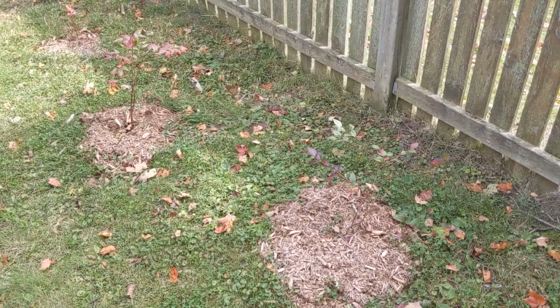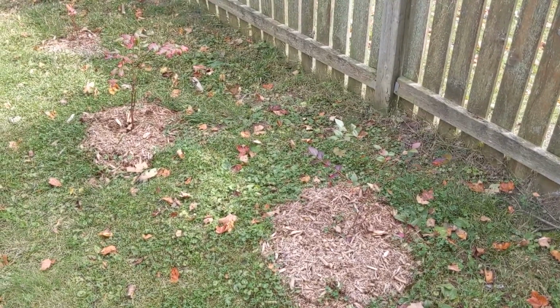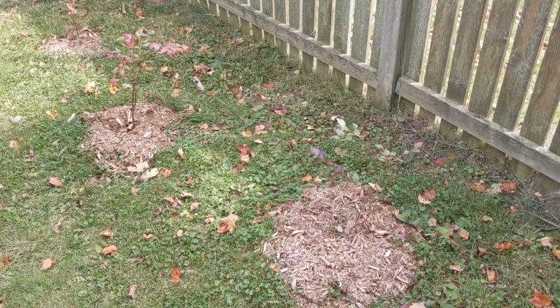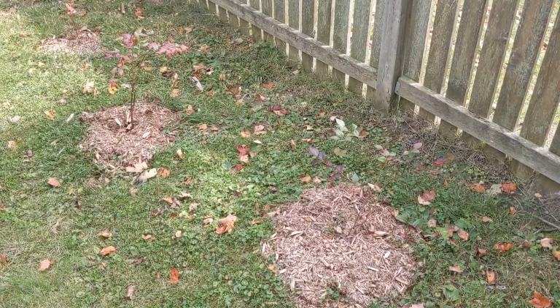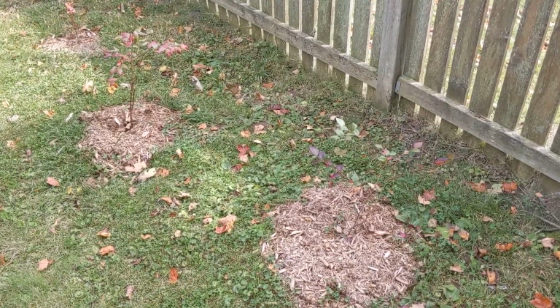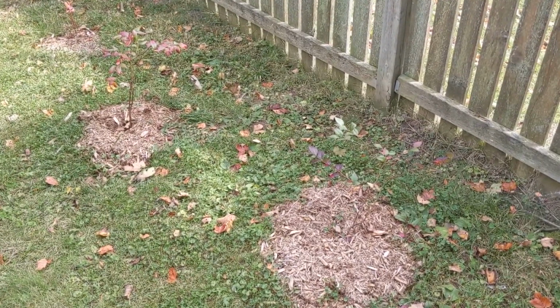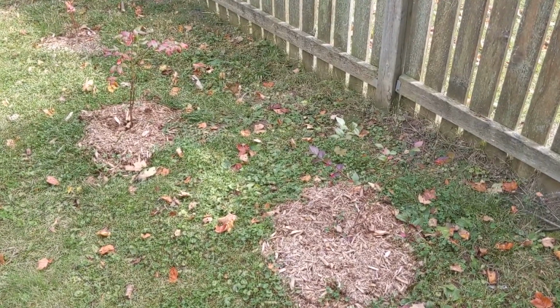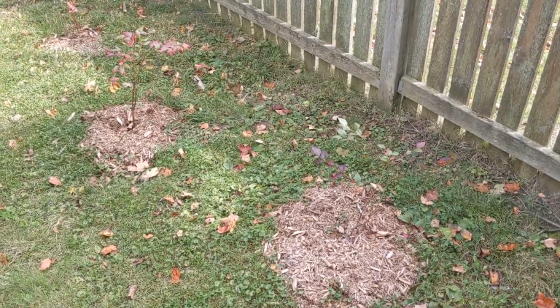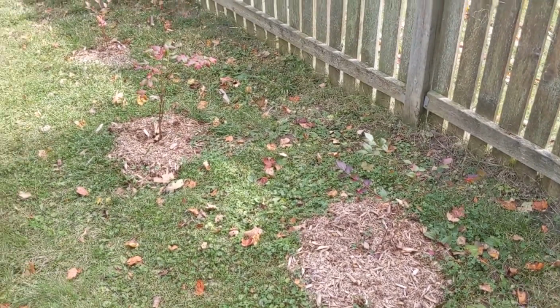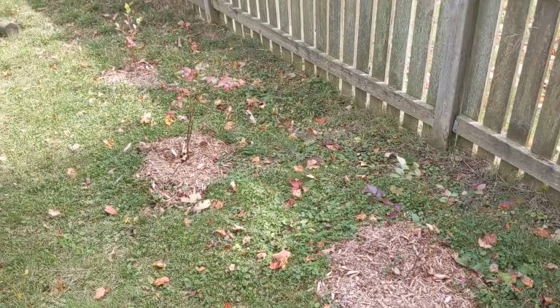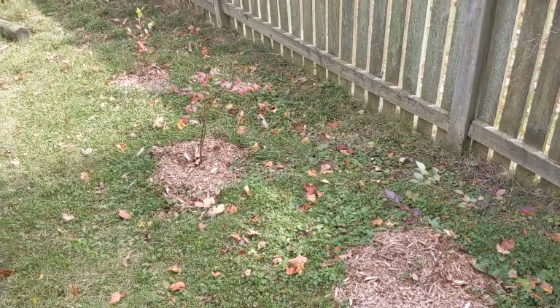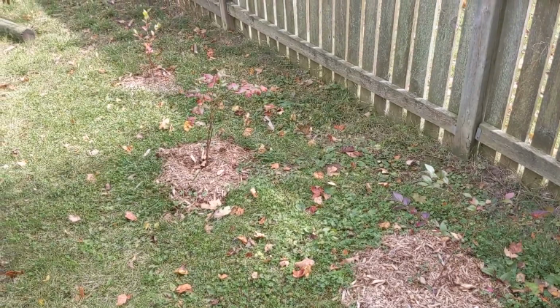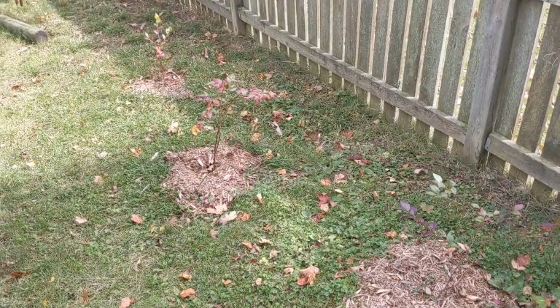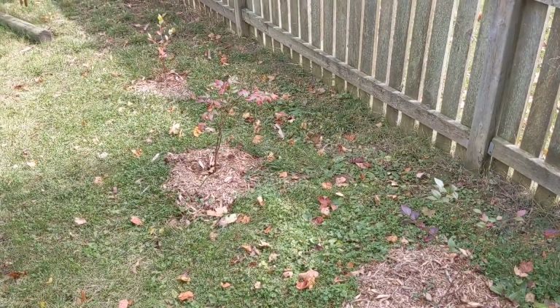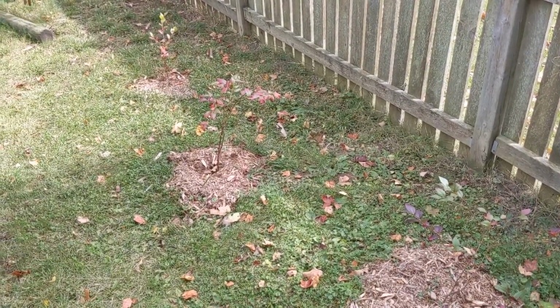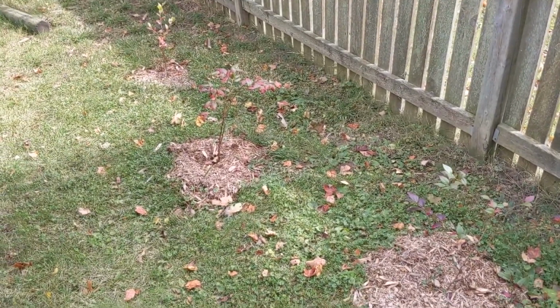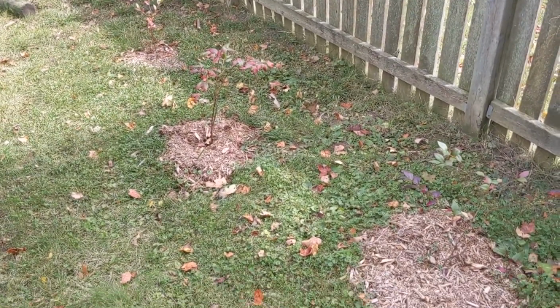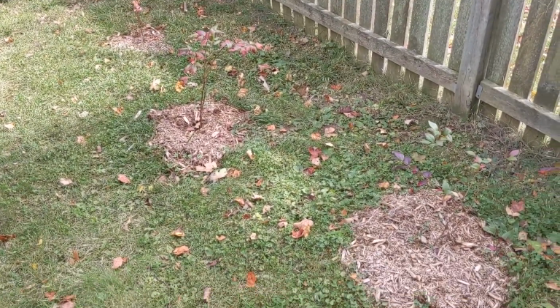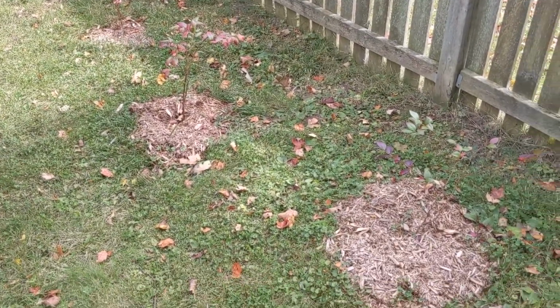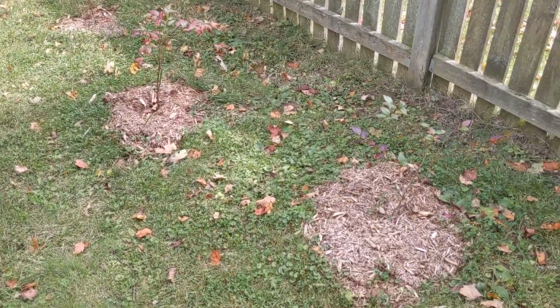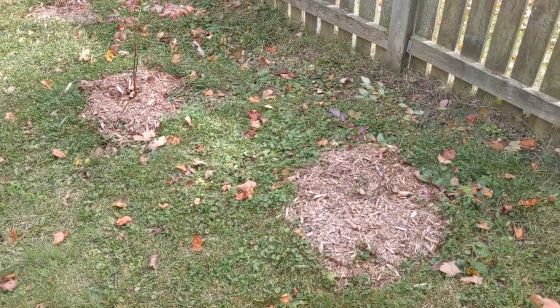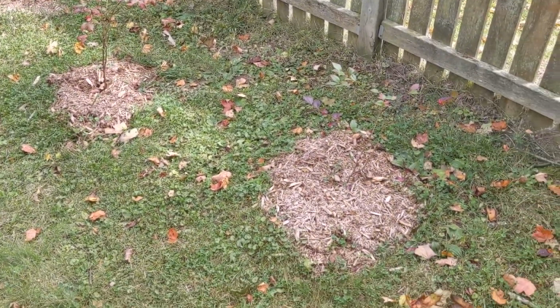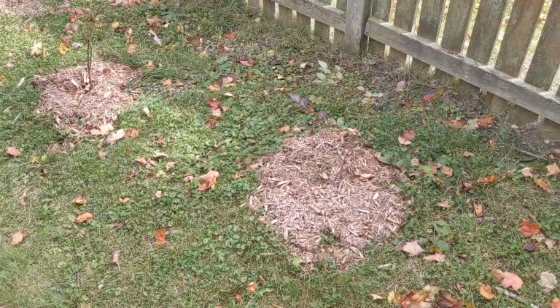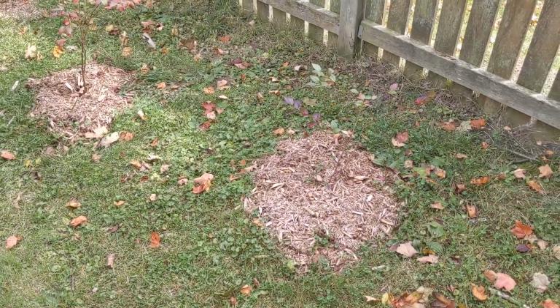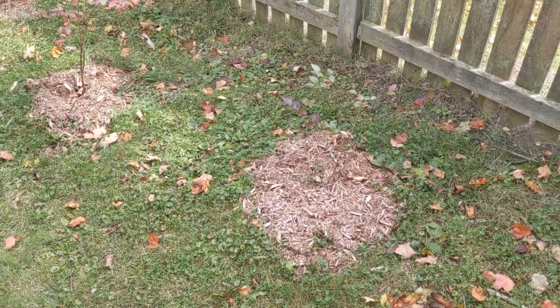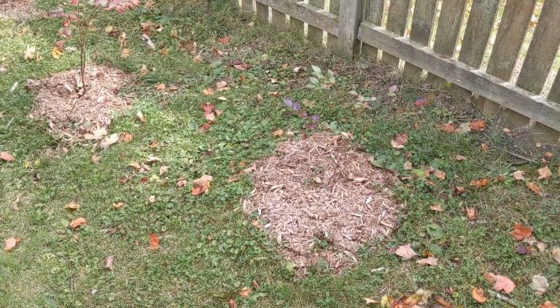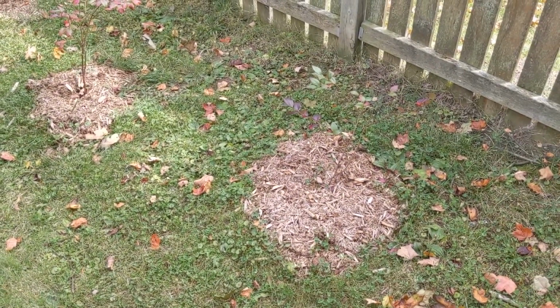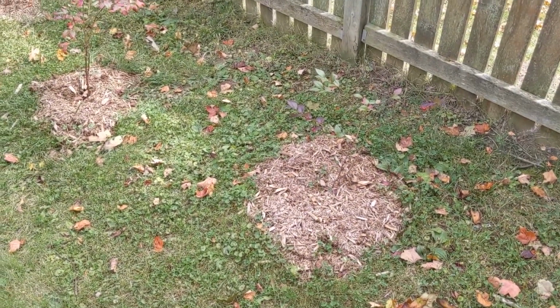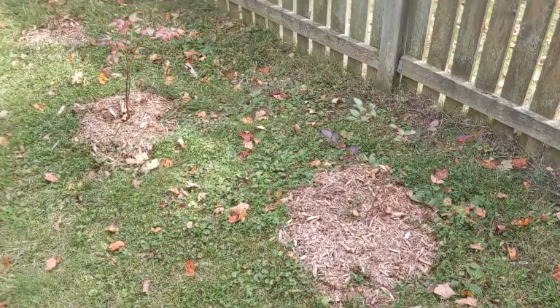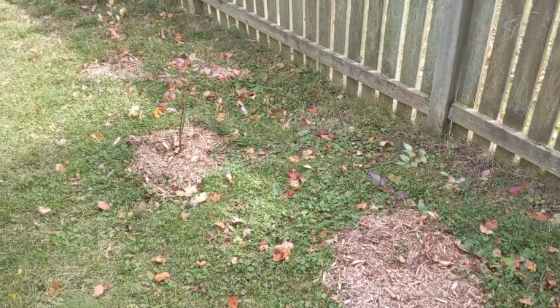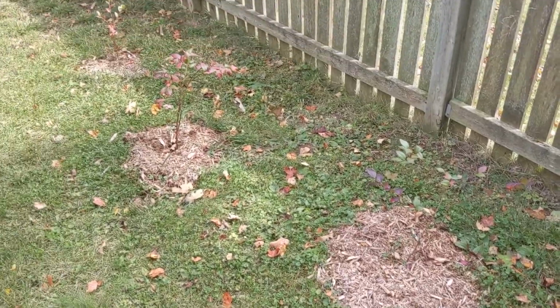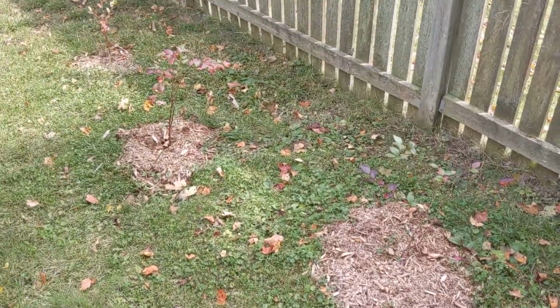These are the blueberries. They annoy me because I have to try to cut grass around them, but hopefully they'll eventually be big enough that I won't have to do that — just kill everything around them.